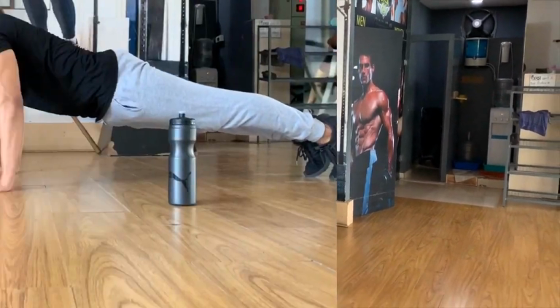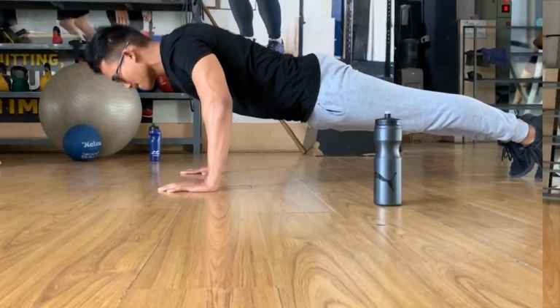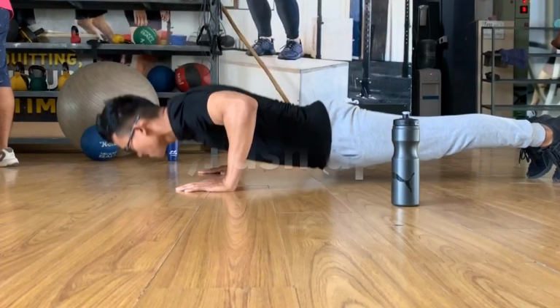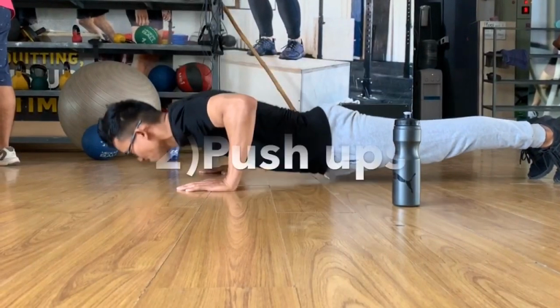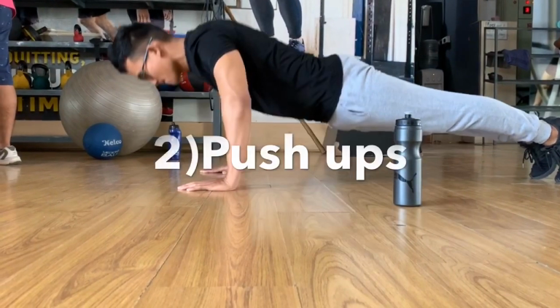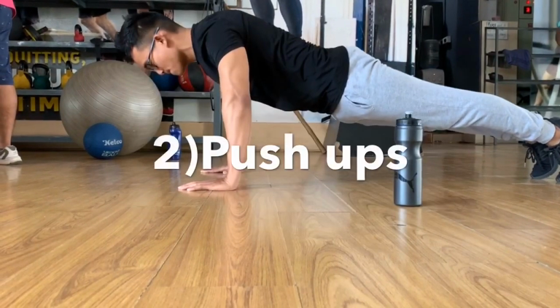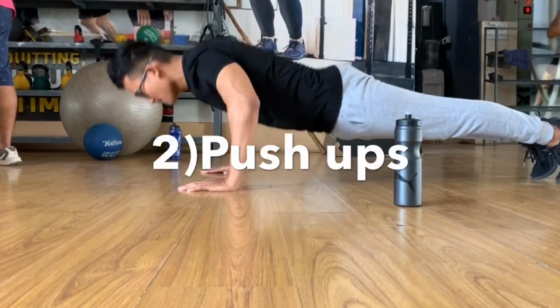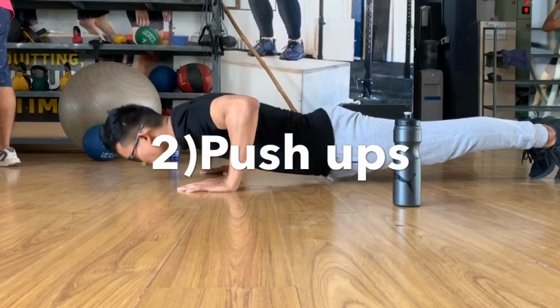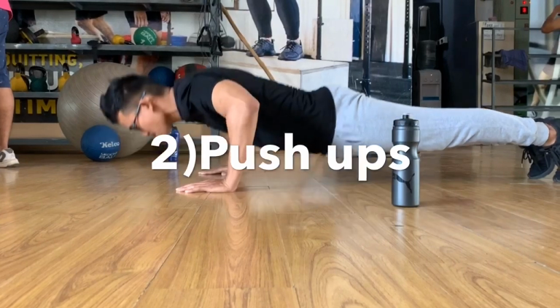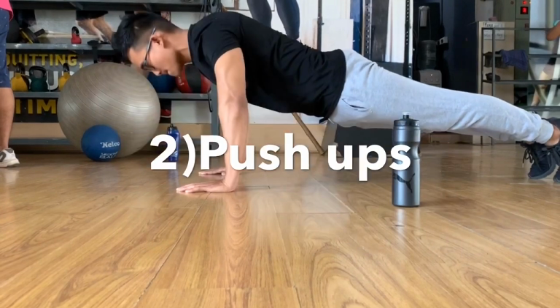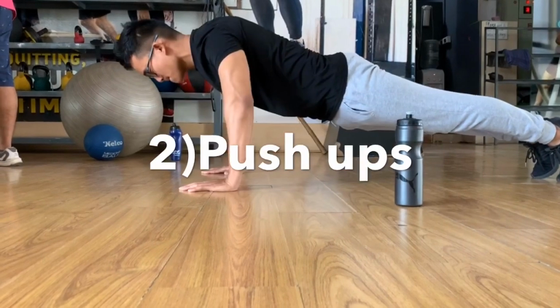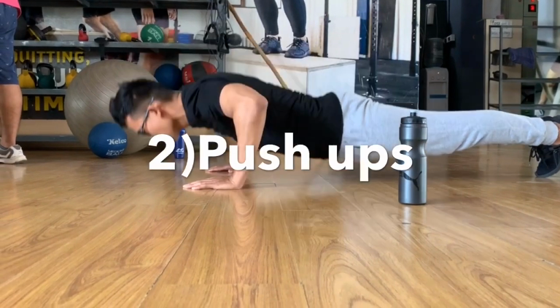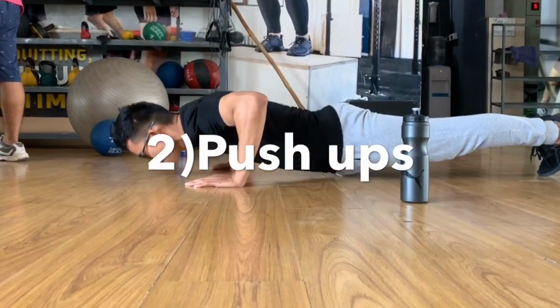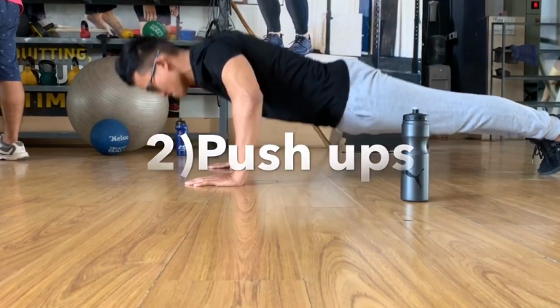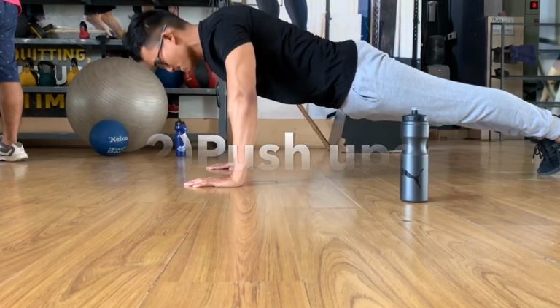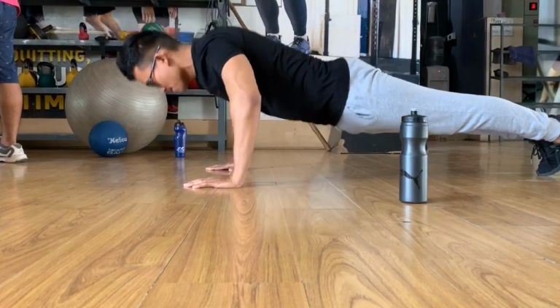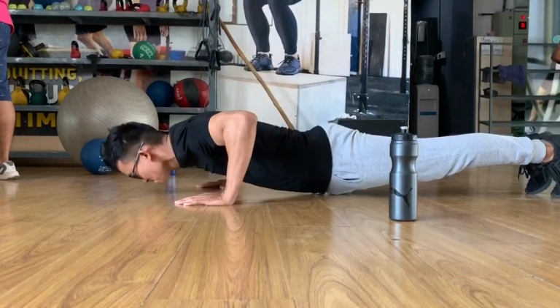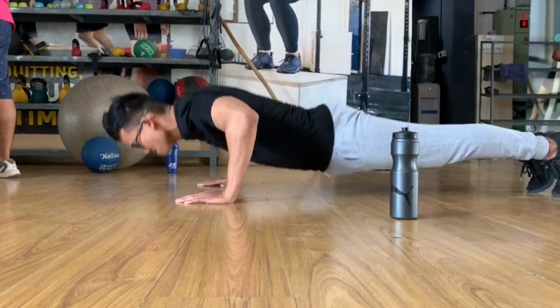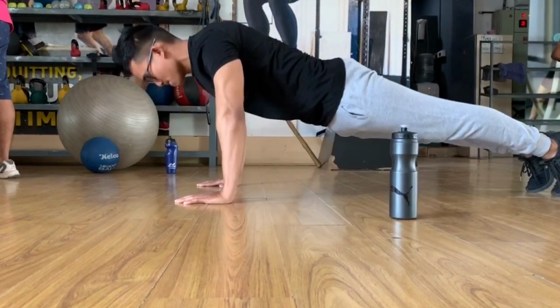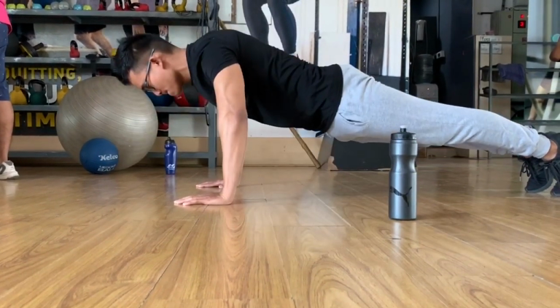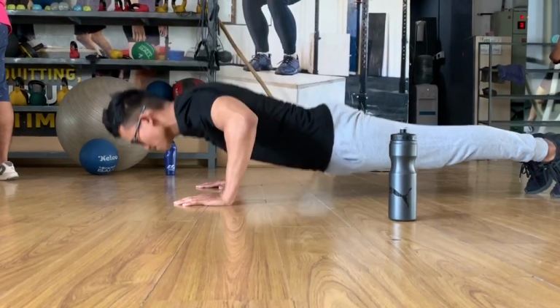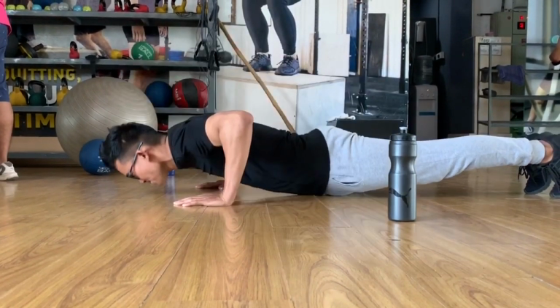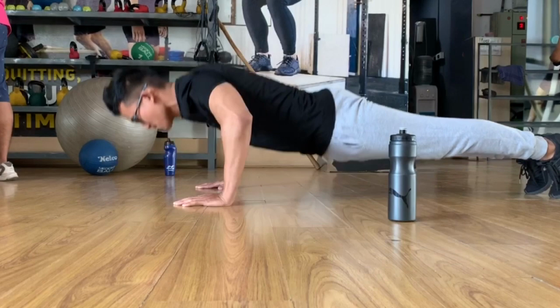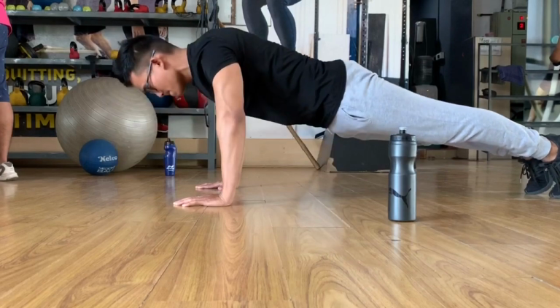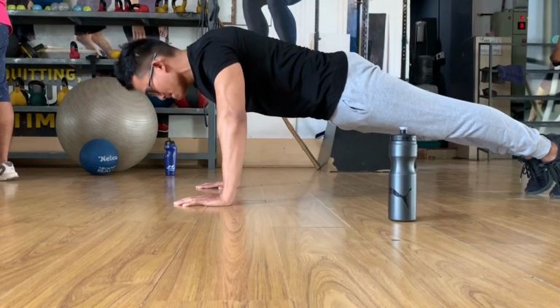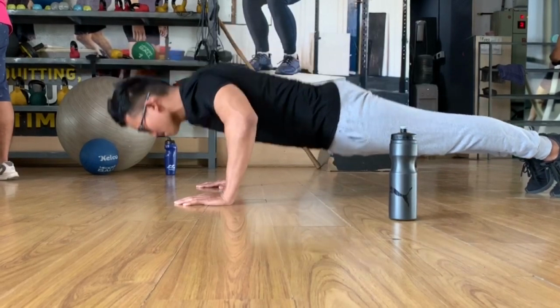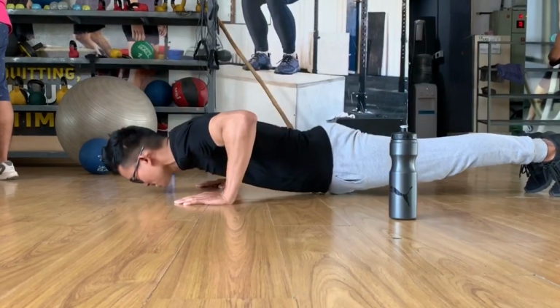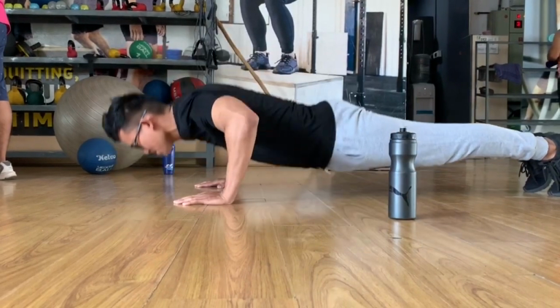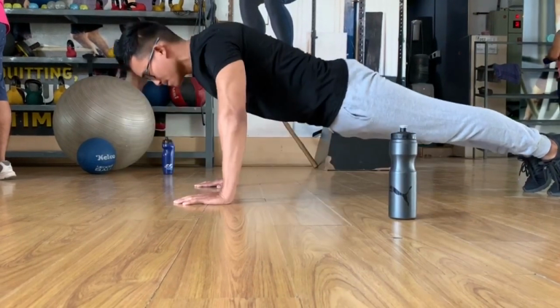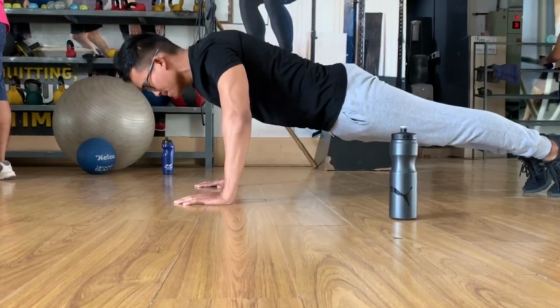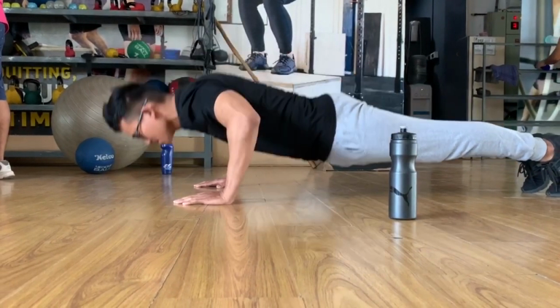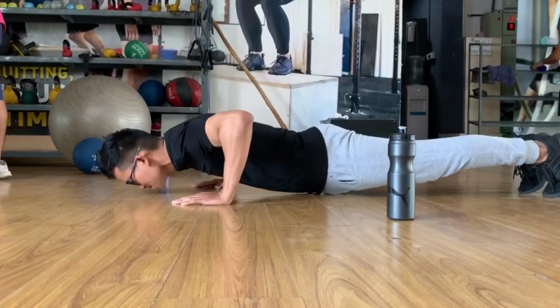The exercise is the first step of the process. The second step of the process is to make the full-body target.